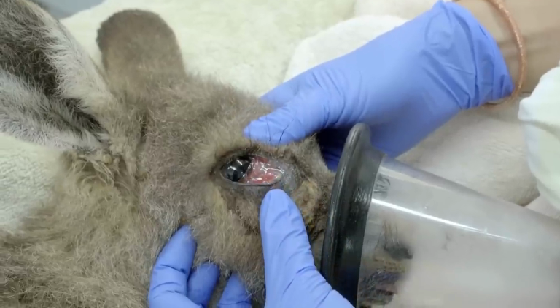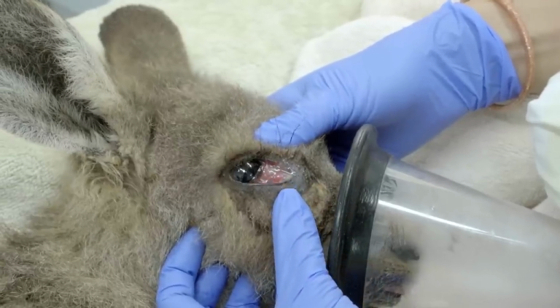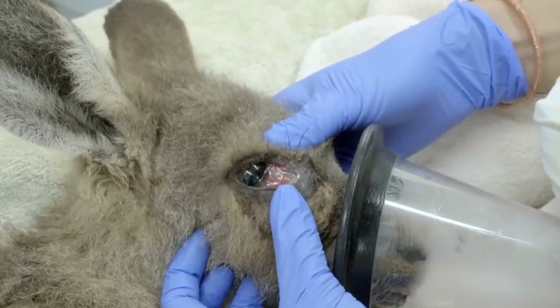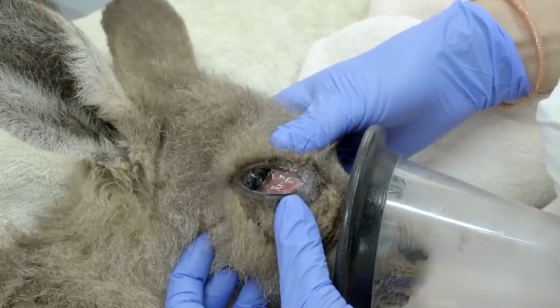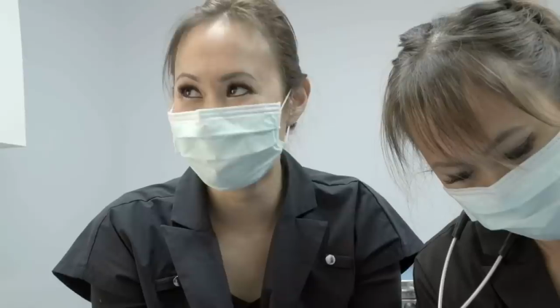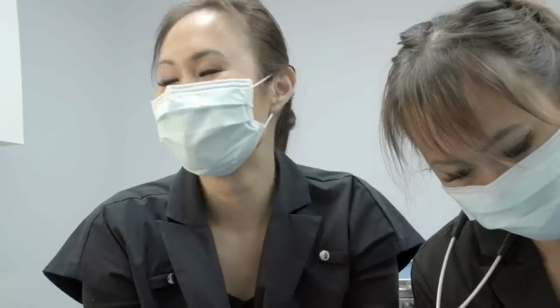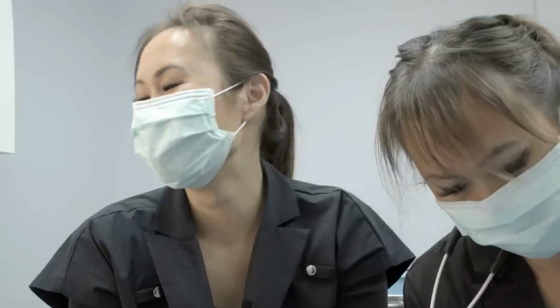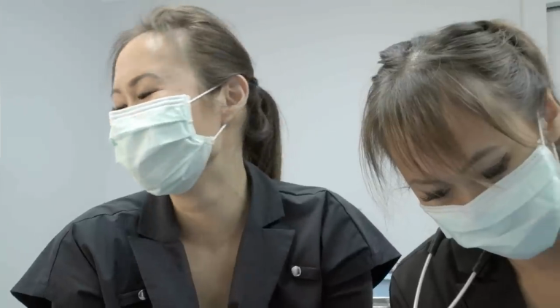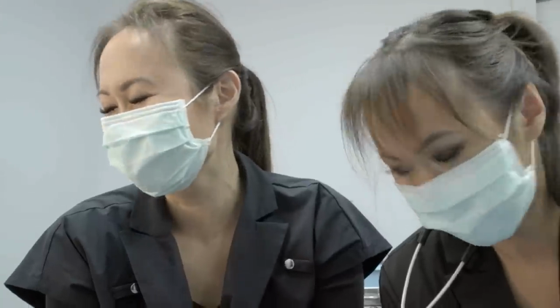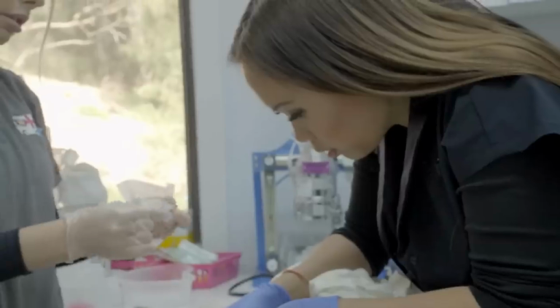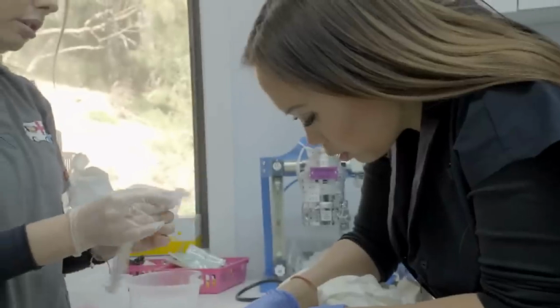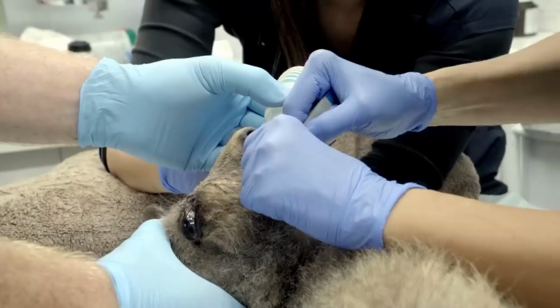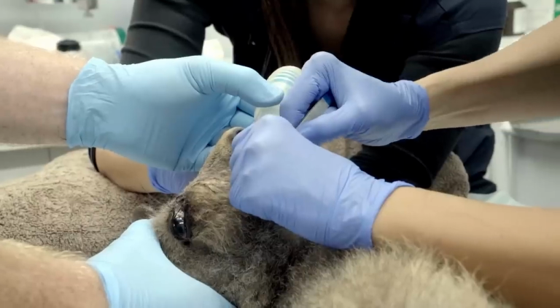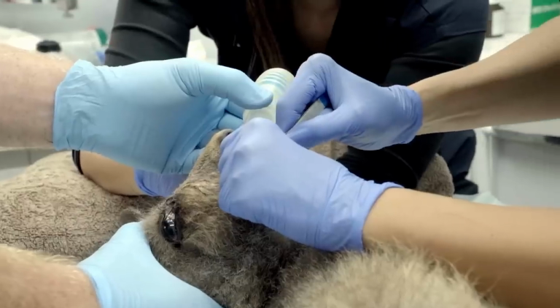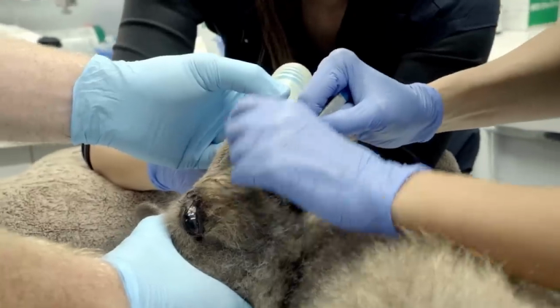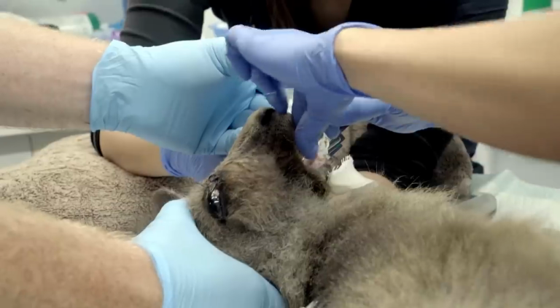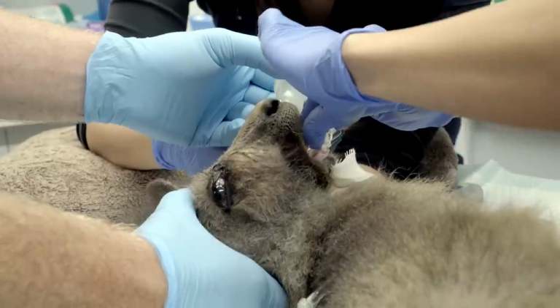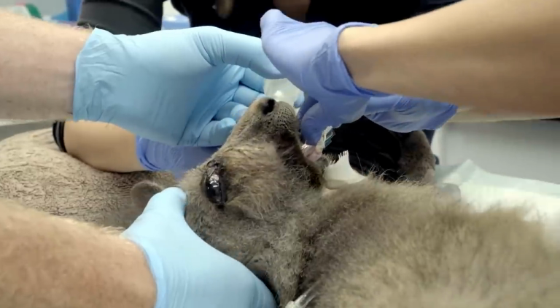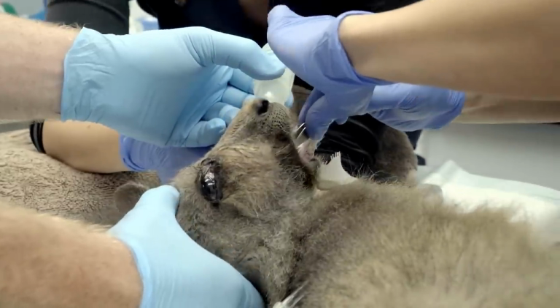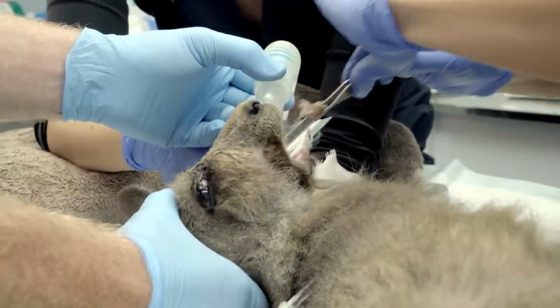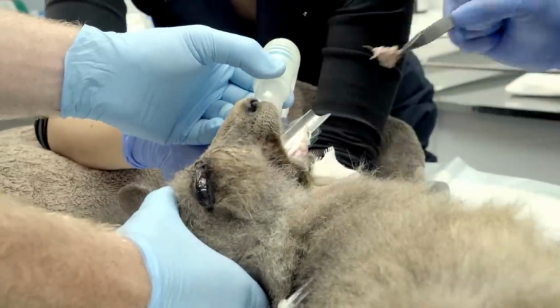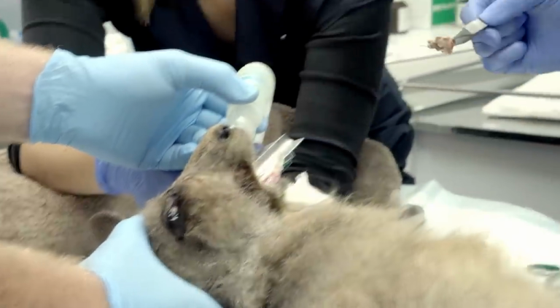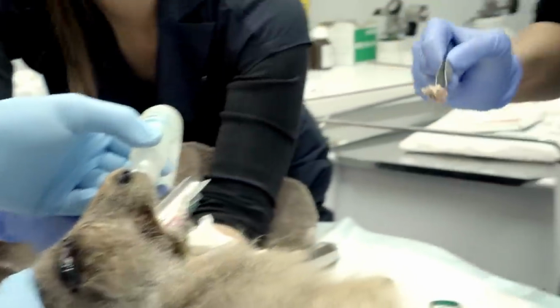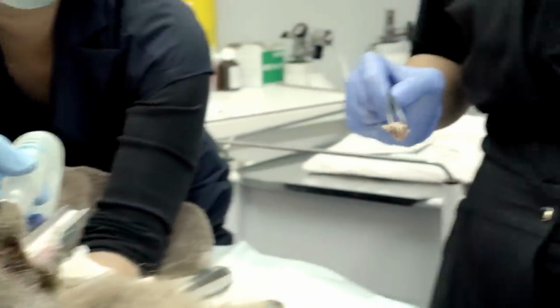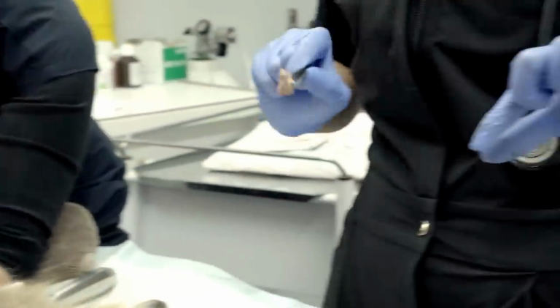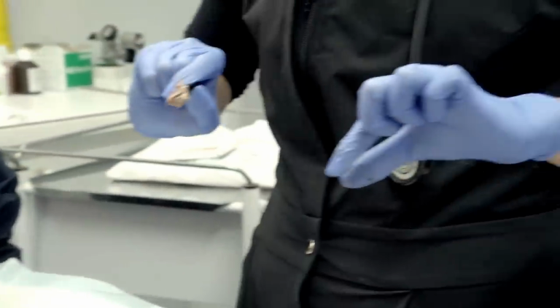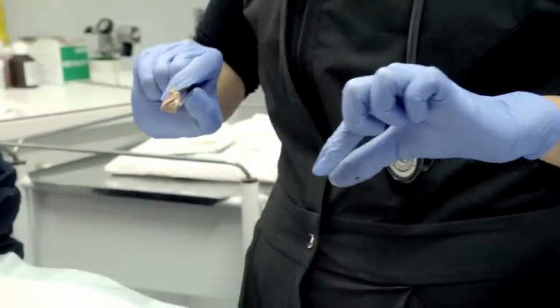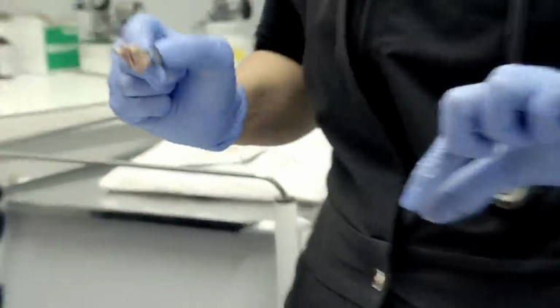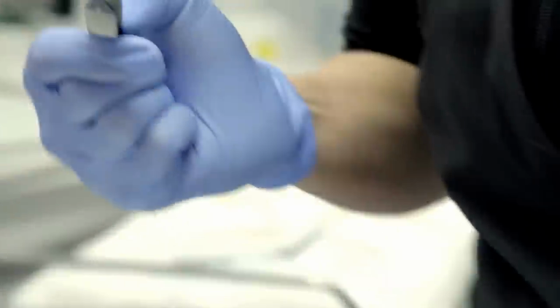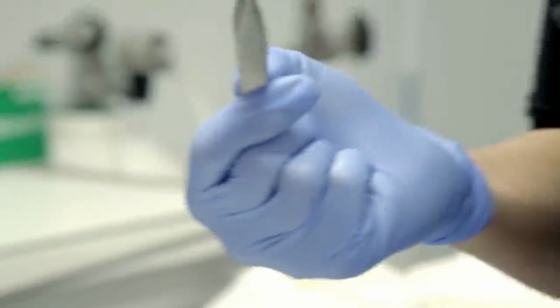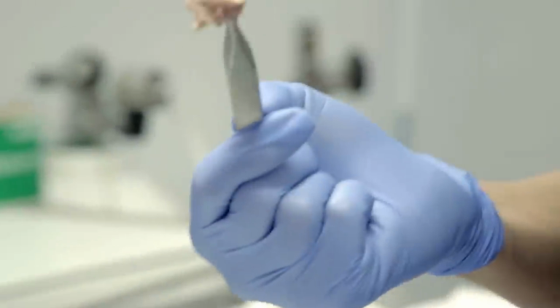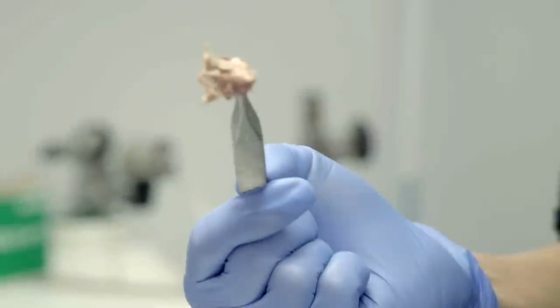I can actually stick my finger in it. Looking at how bad that infection is and the extent of it, that could seed into his blood, and once that happens he's in really, really bad trouble. He could potentially die from that.